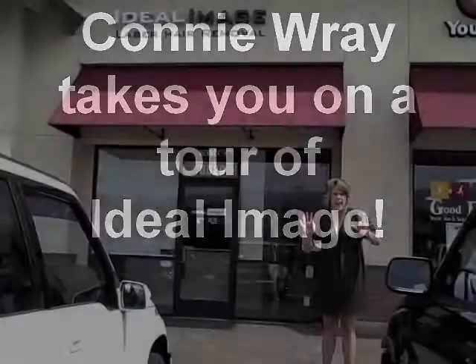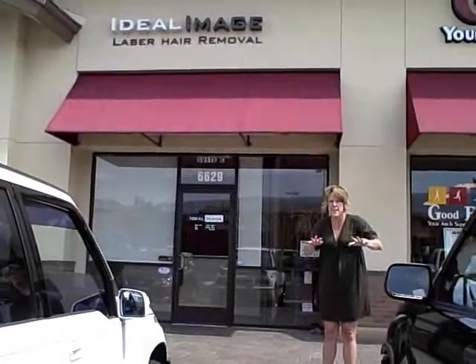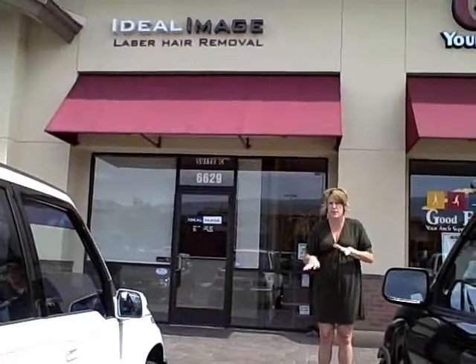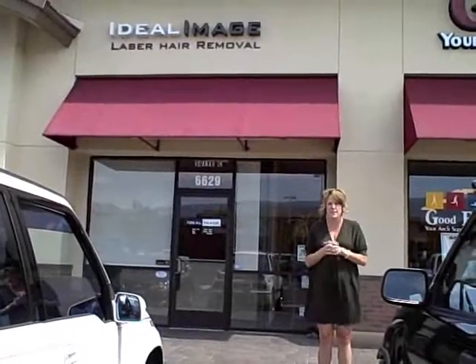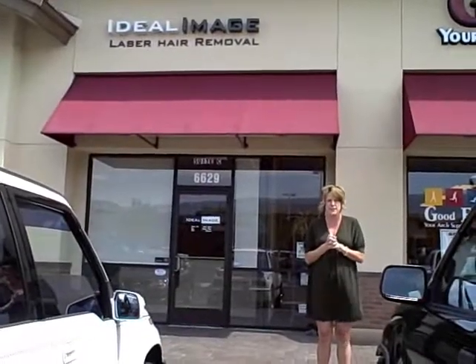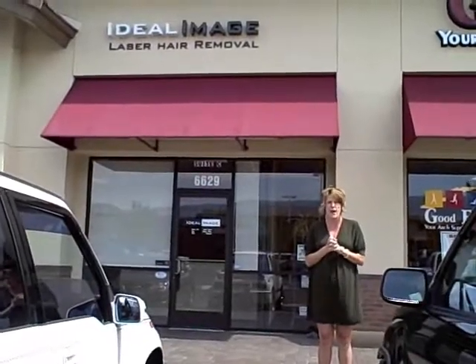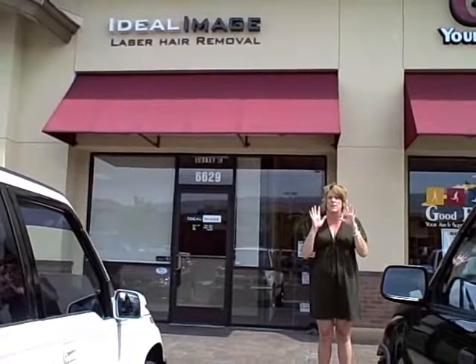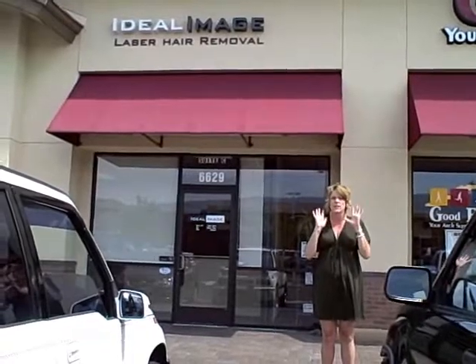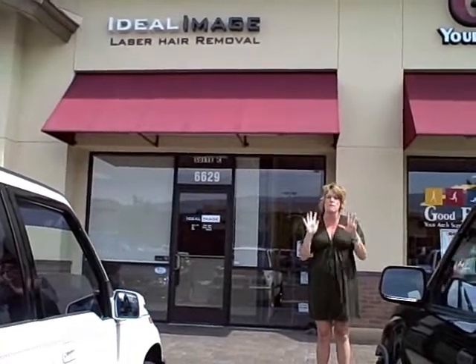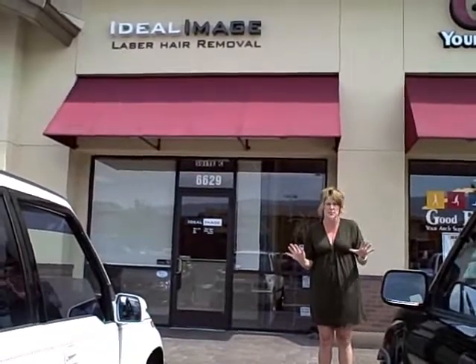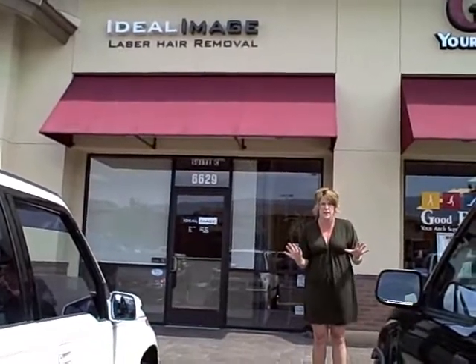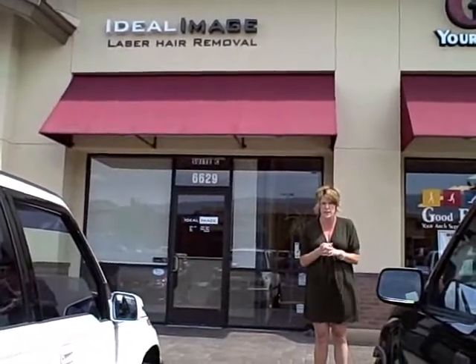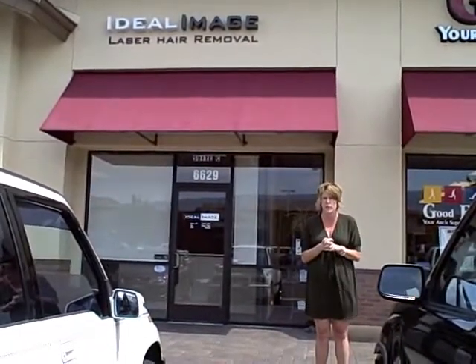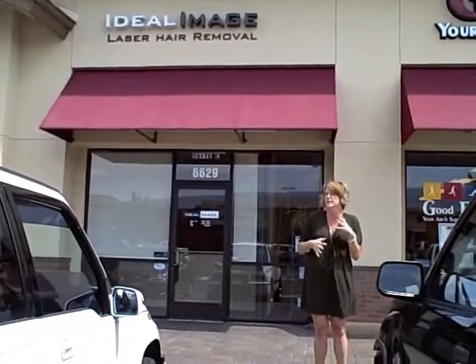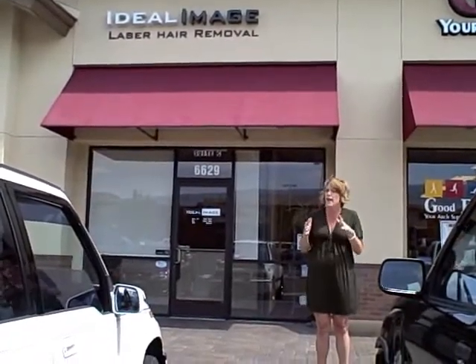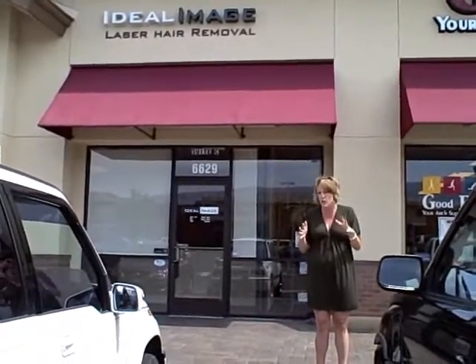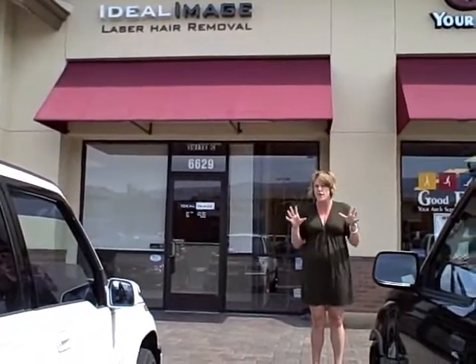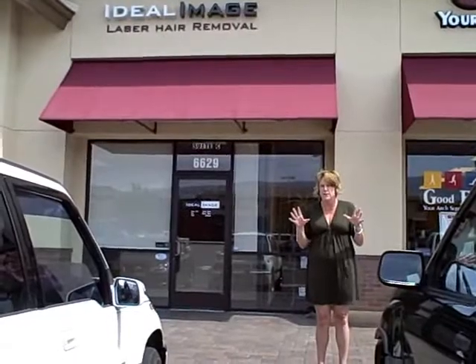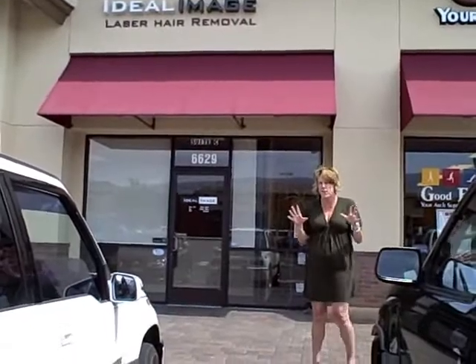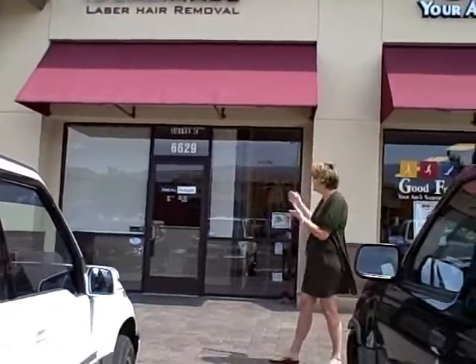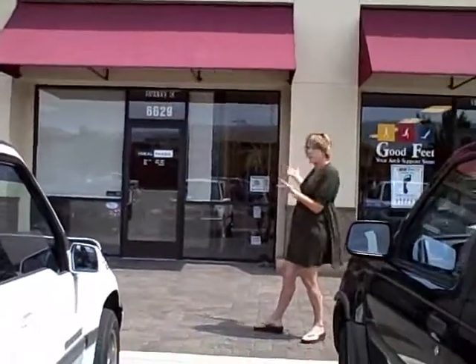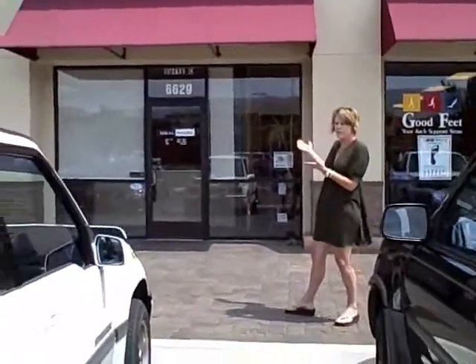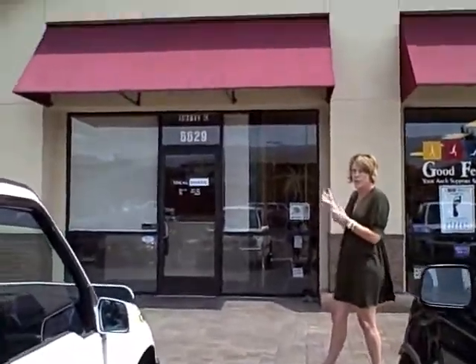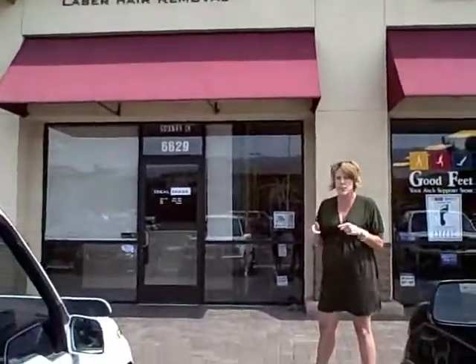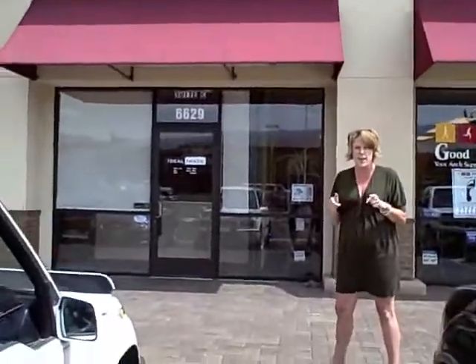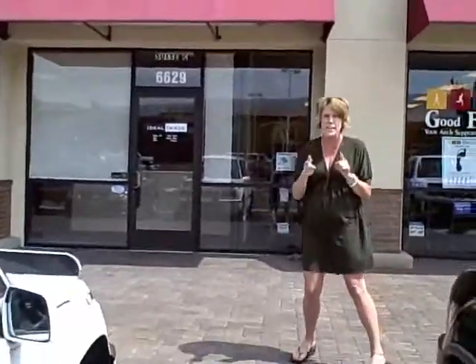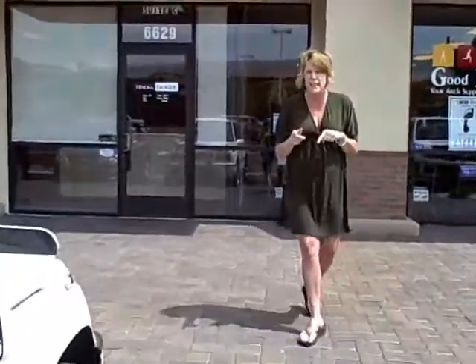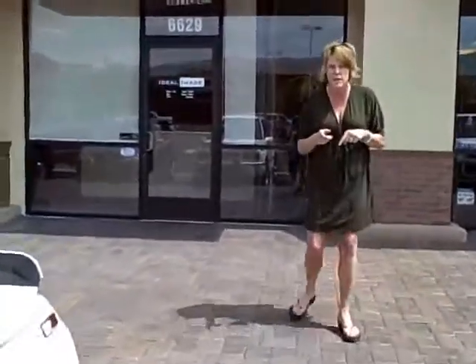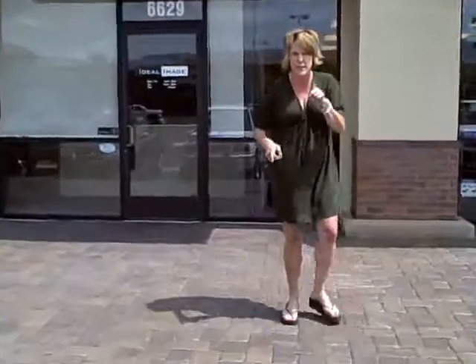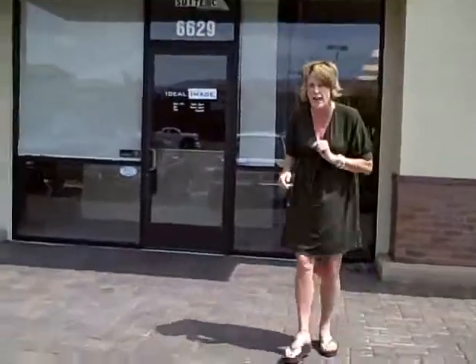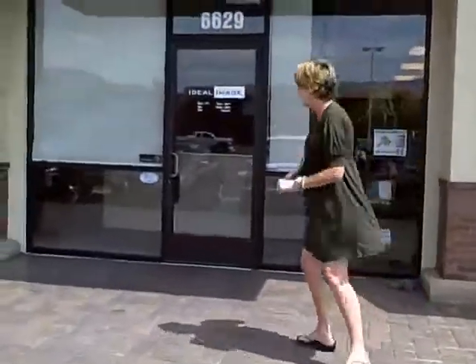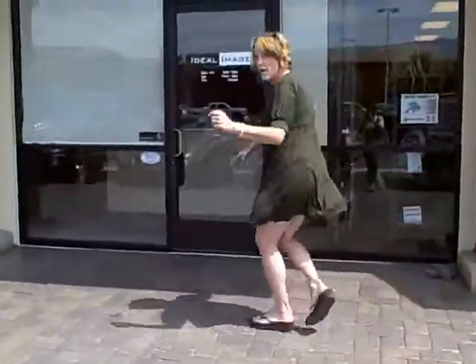Hey everybody, it's Connie Rae from Allison 96.5 and I have been telling you for months about Ideal Image laser hair removal. Instead of telling you how fabulous they are, I thought I'd bring you here myself. Let's go in and find out how easy laser hair removal is with Ideal Image. Come on!